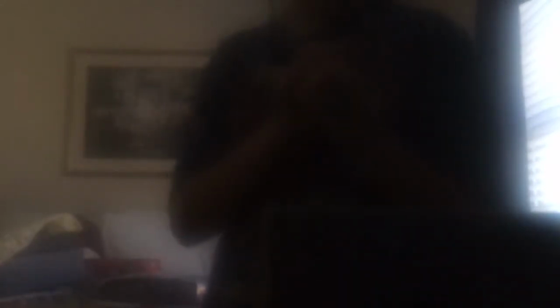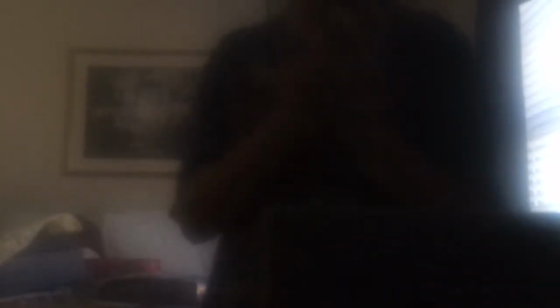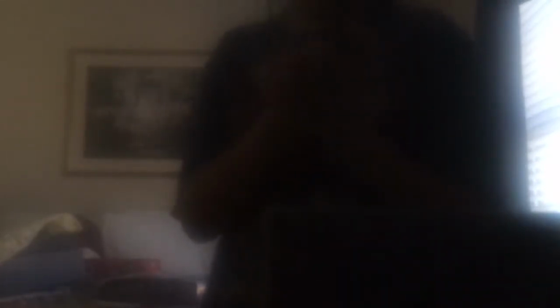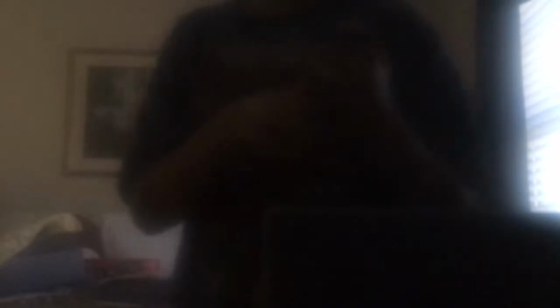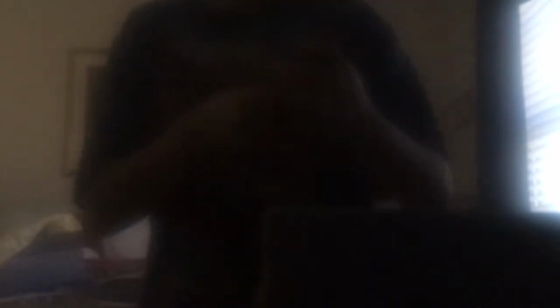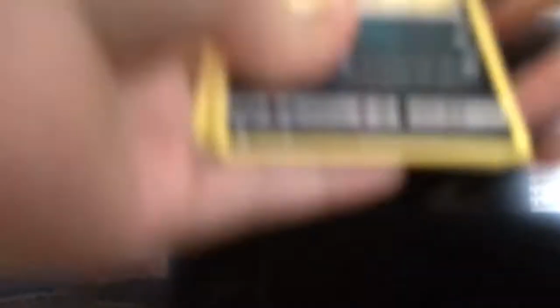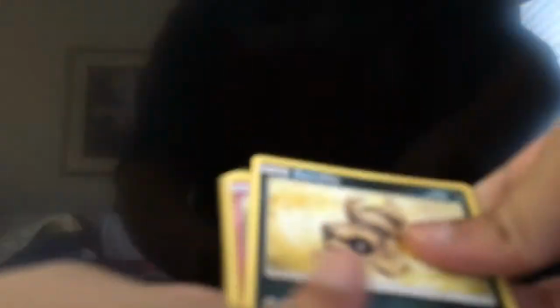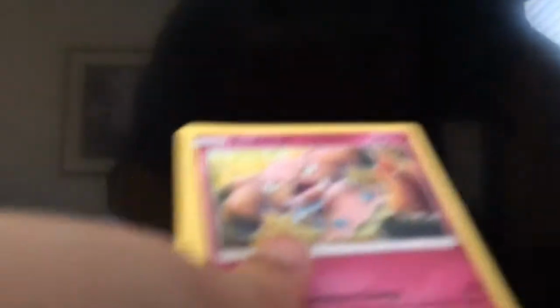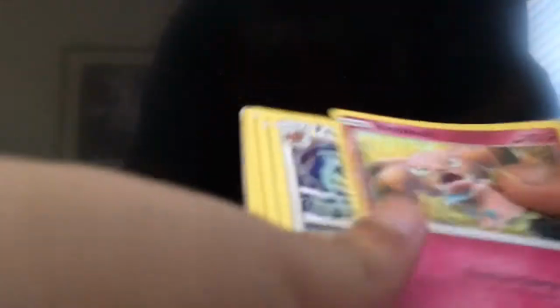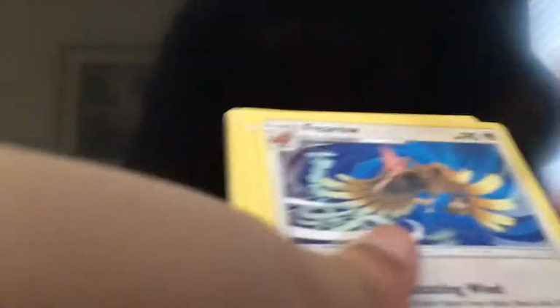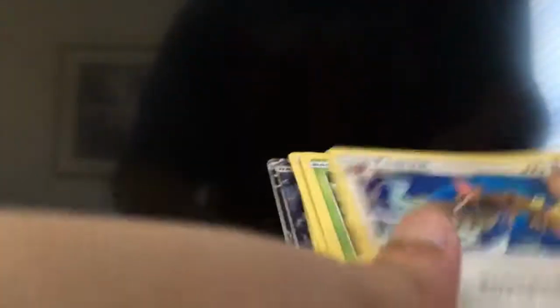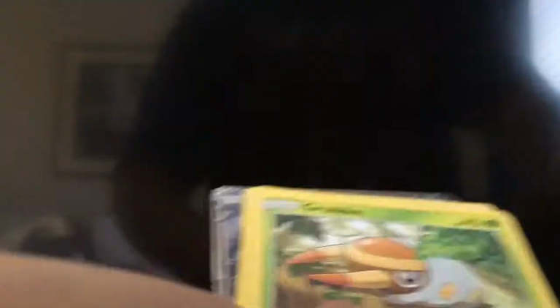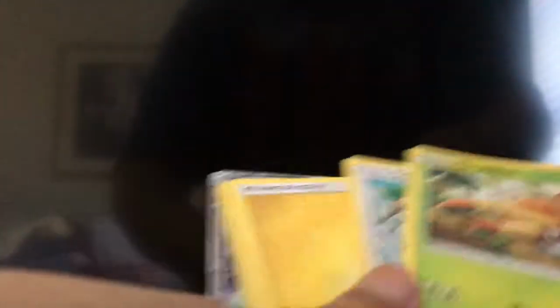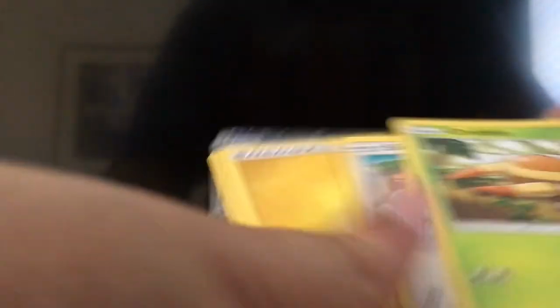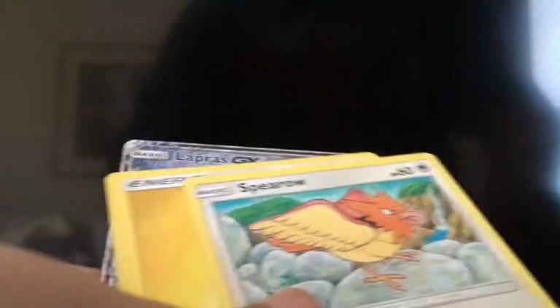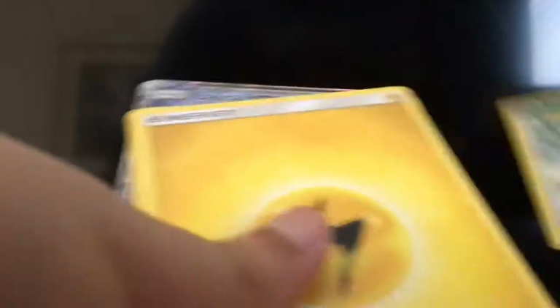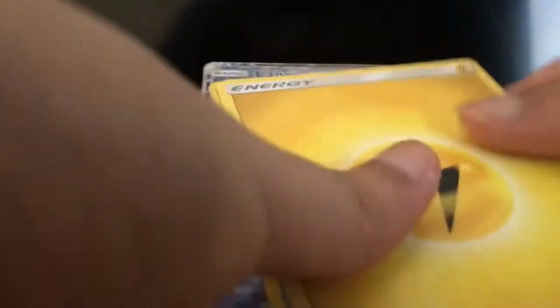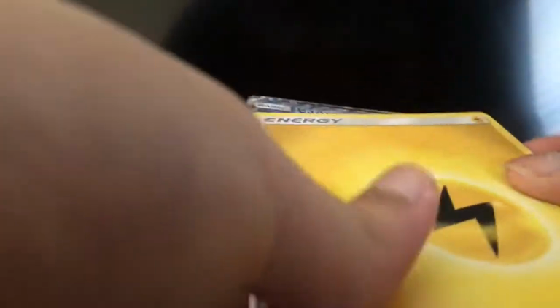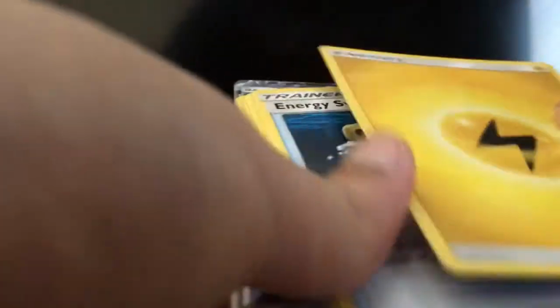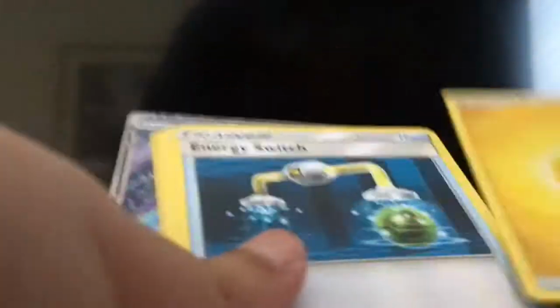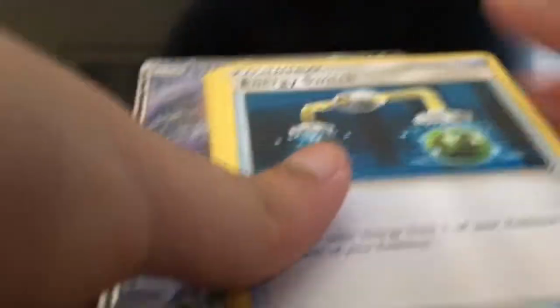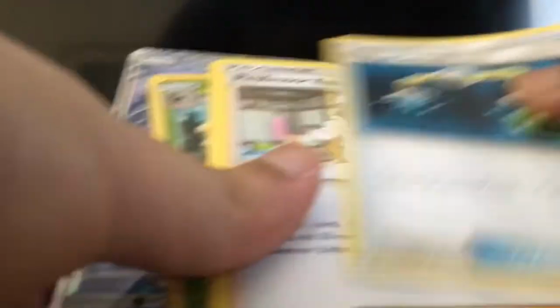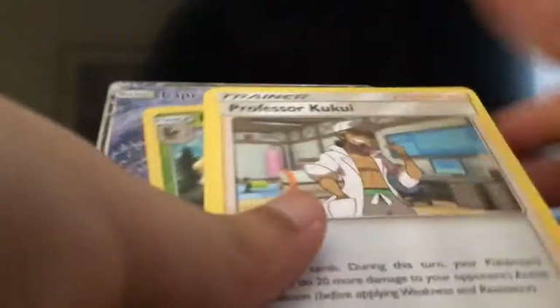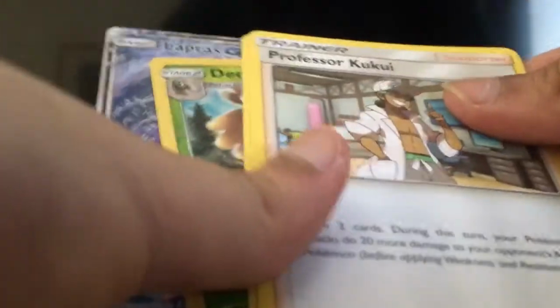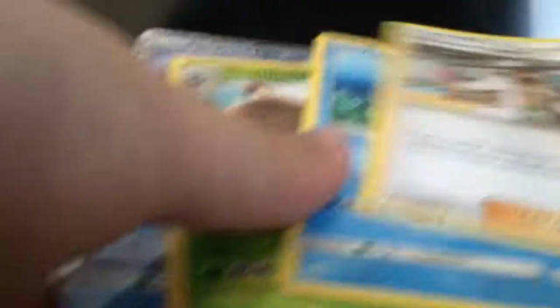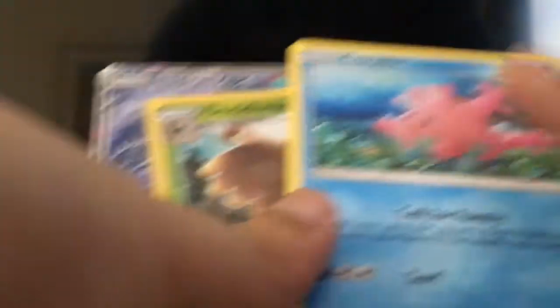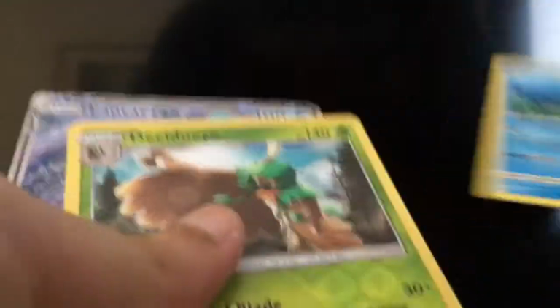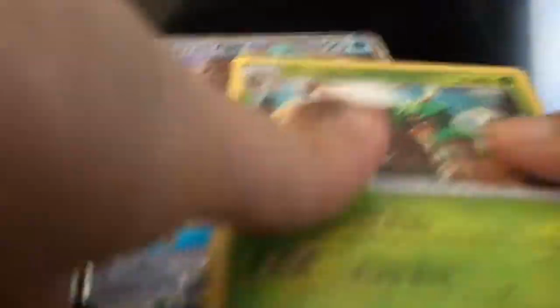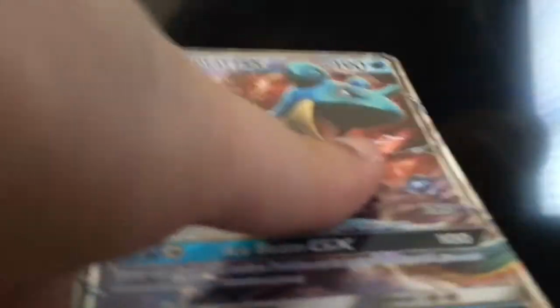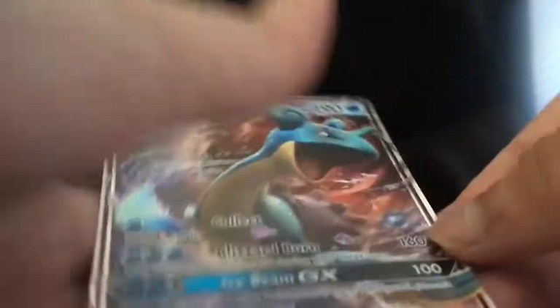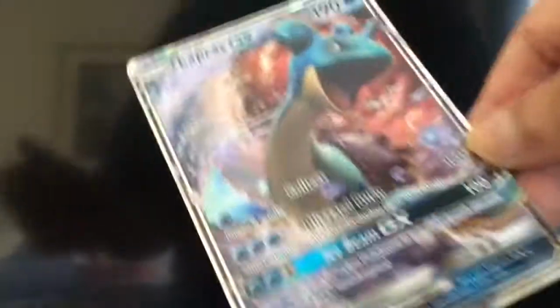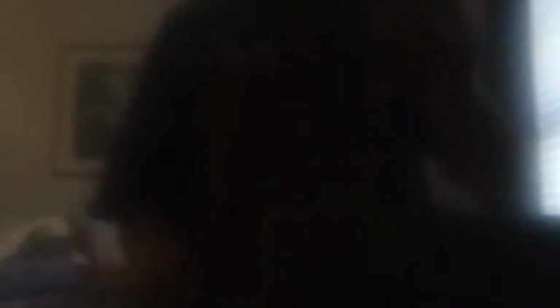Dang it, I spoiled it. Sandile, Snubble, Fero, Grubbin, Fero, Electric Energy, Energy Switch, Versus or Kikui, Korsola, Decidue, and Lapras GX.